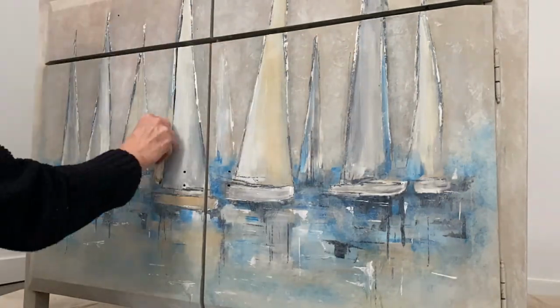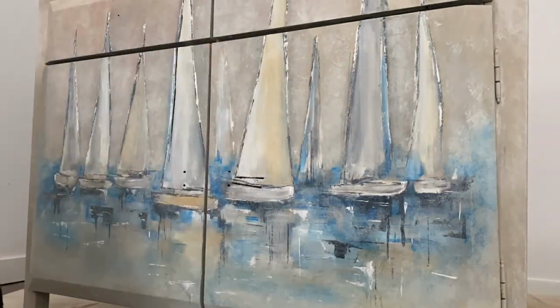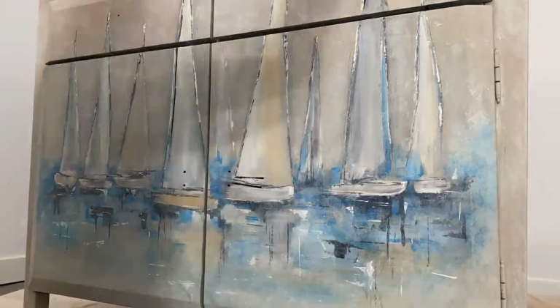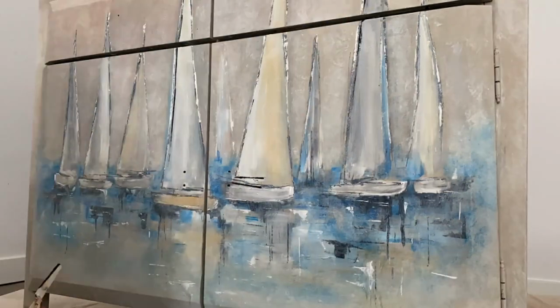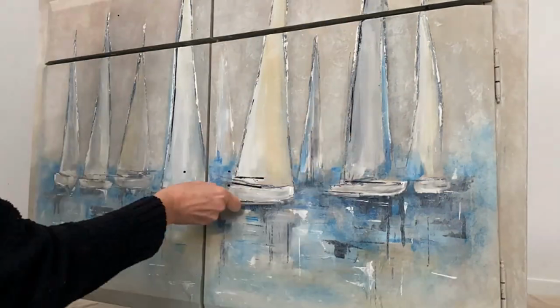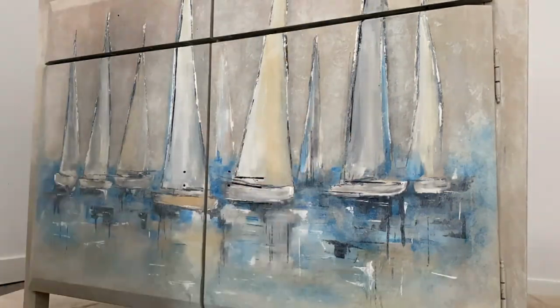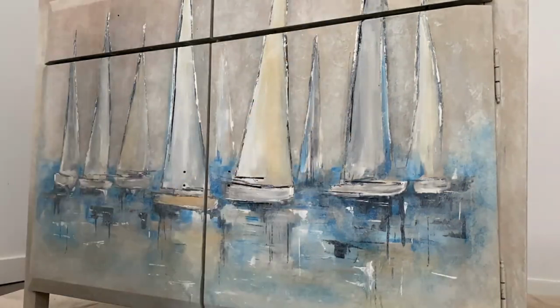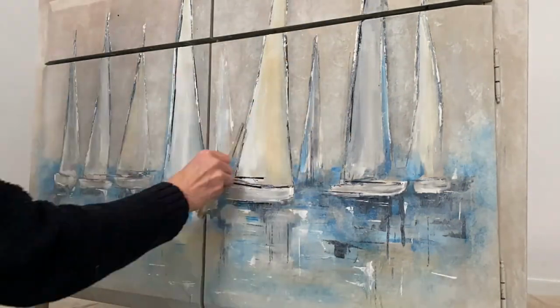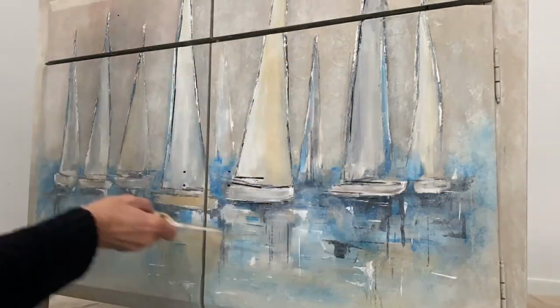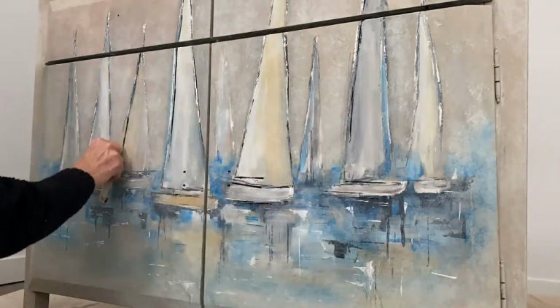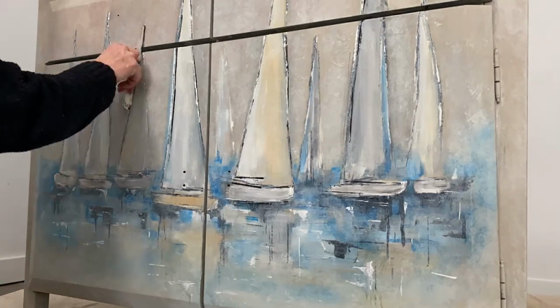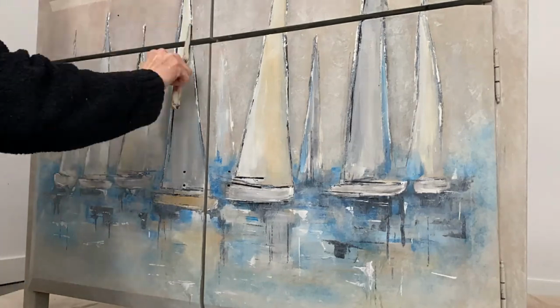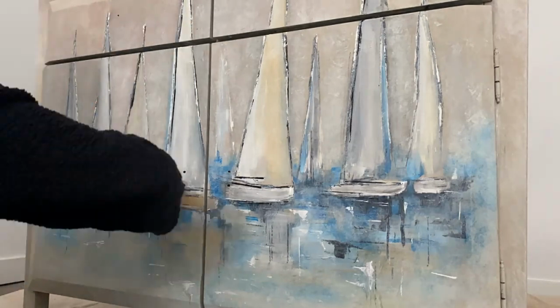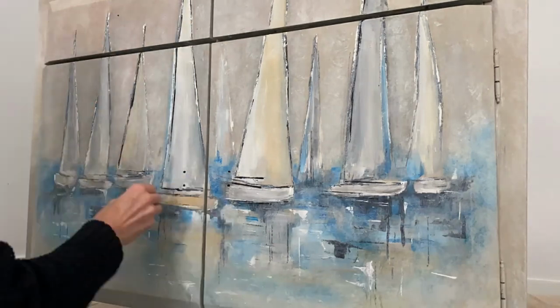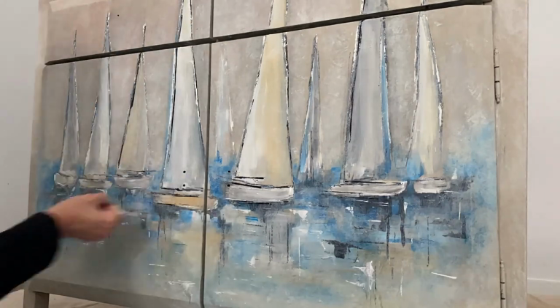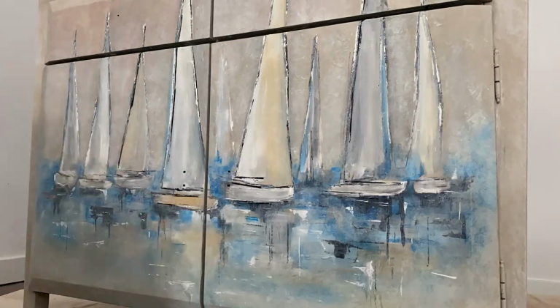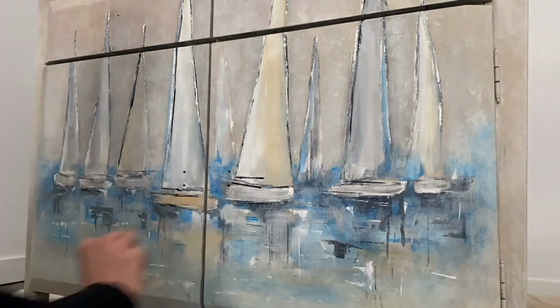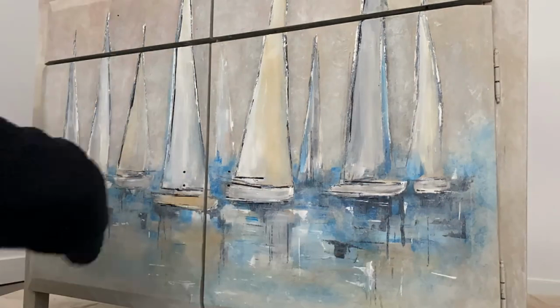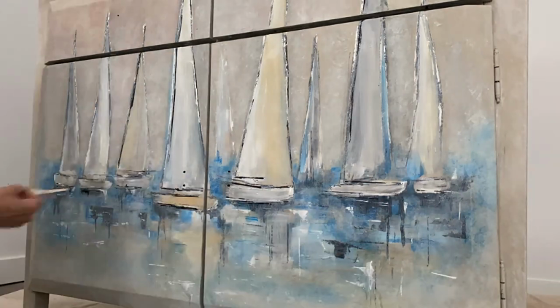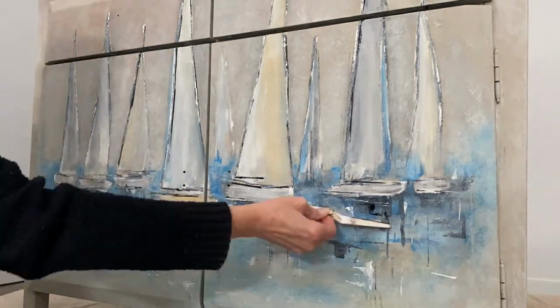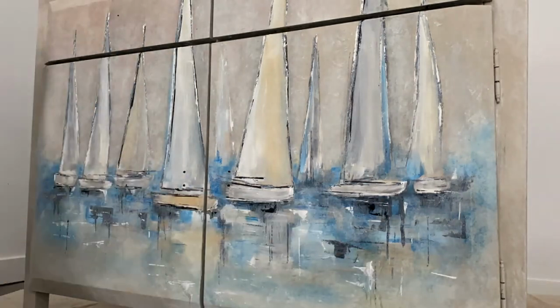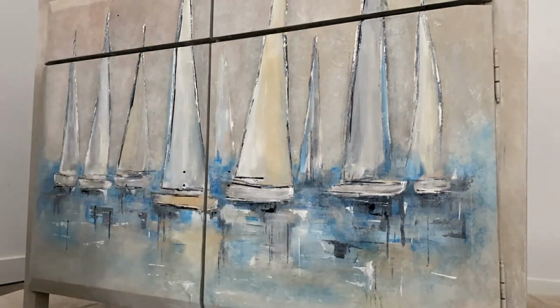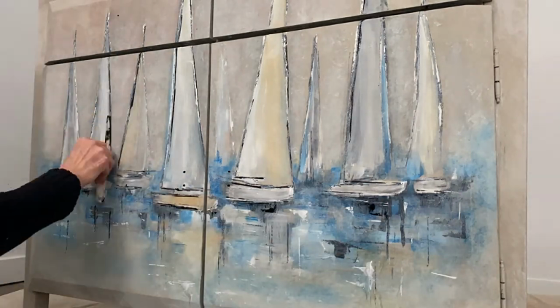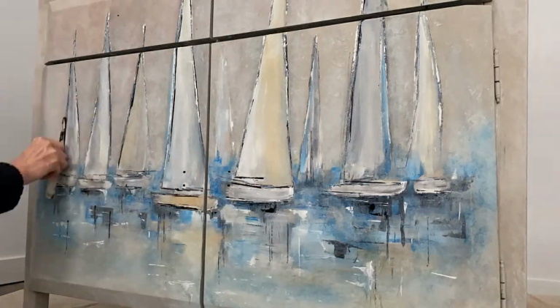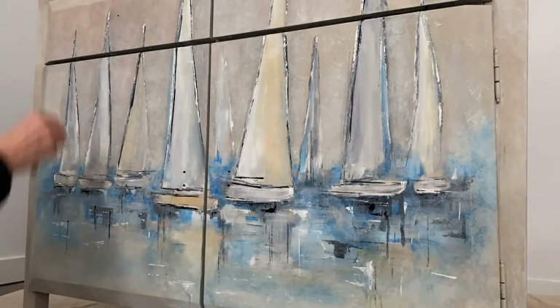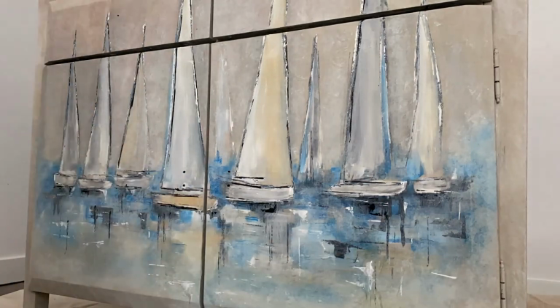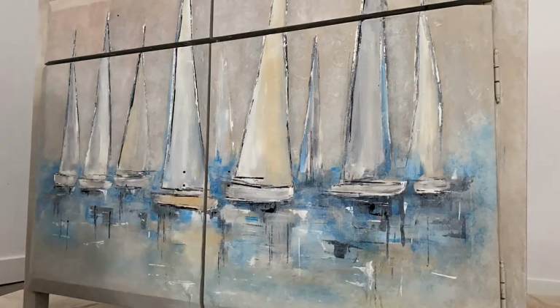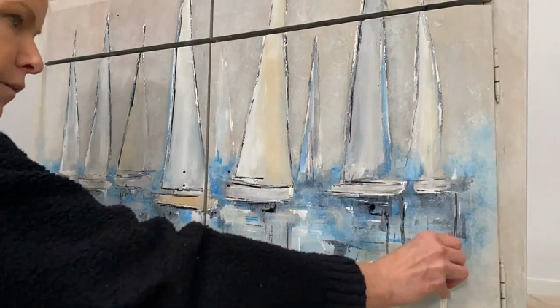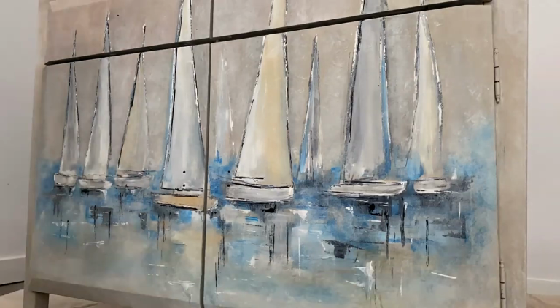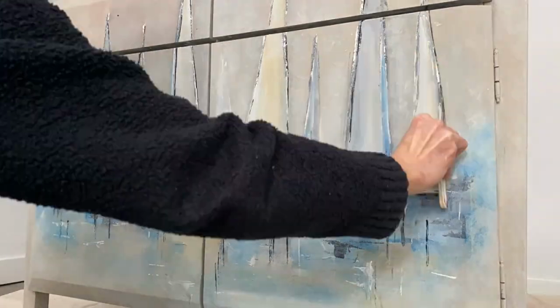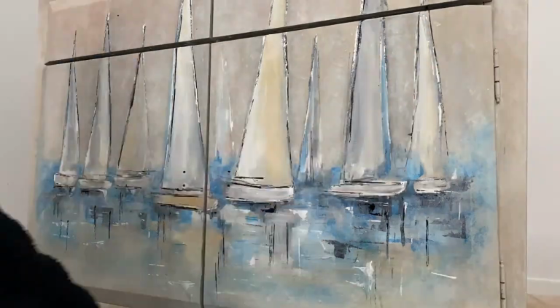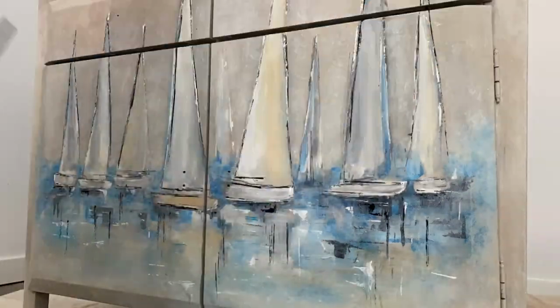To give it one more little bit of pop, I went back around with the palette knife and added a little more black and white just to bring back dimension and depth to the piece.